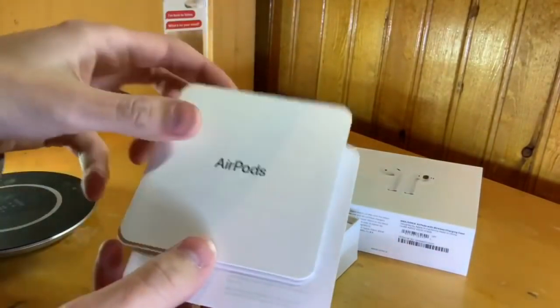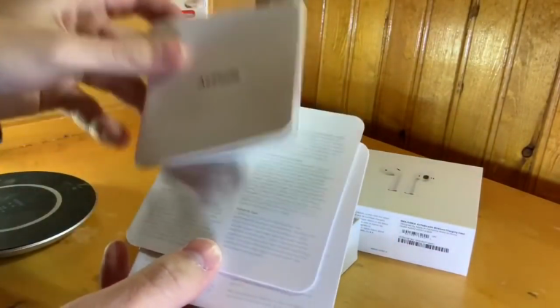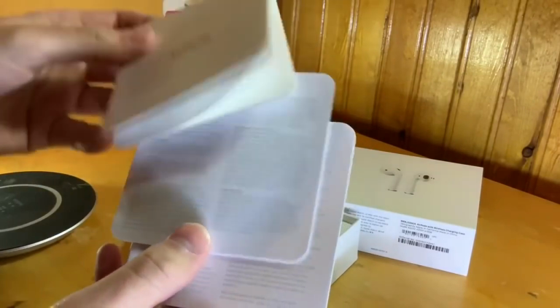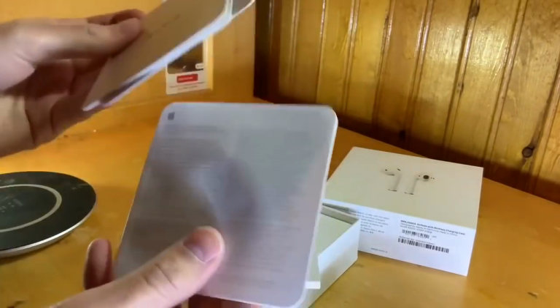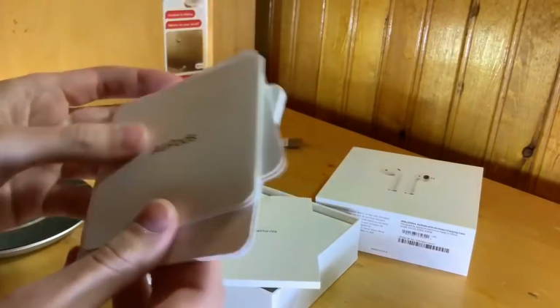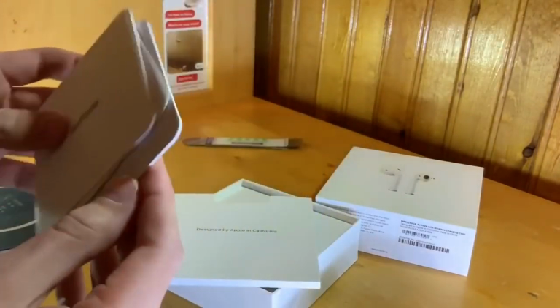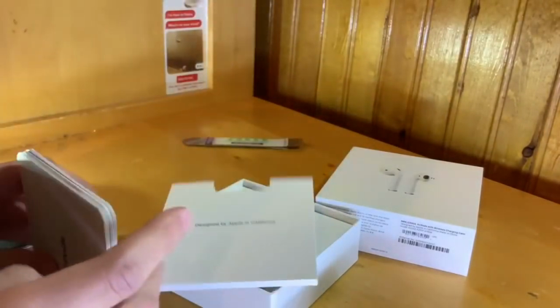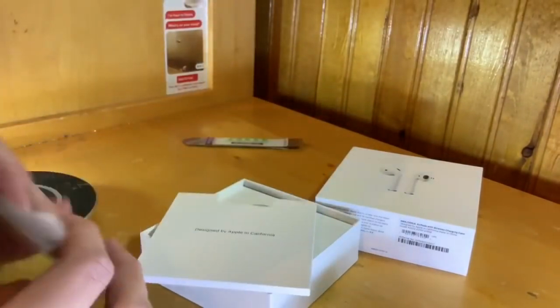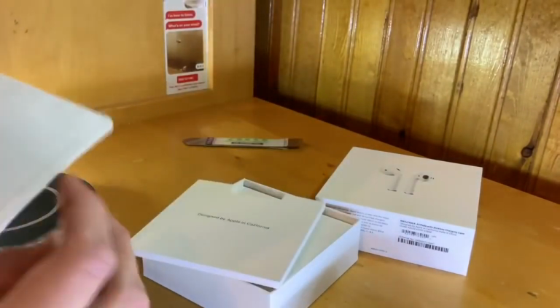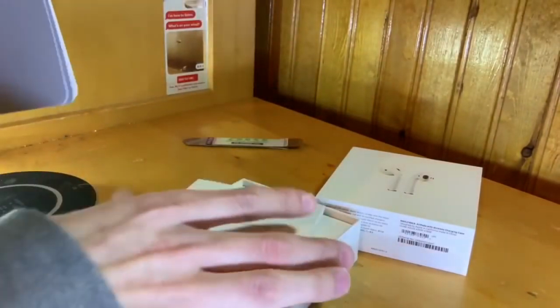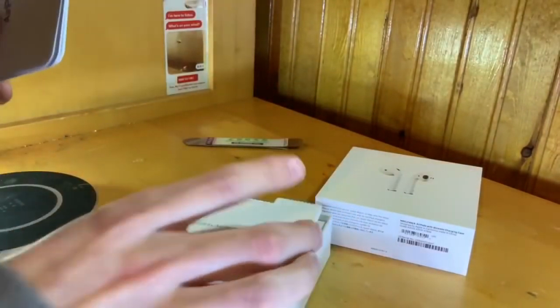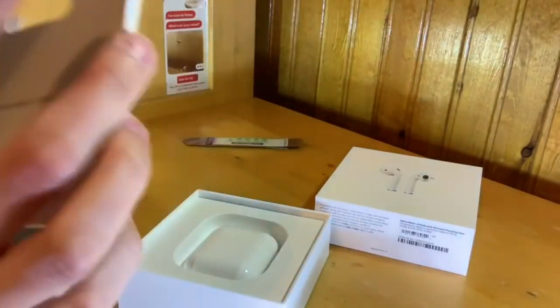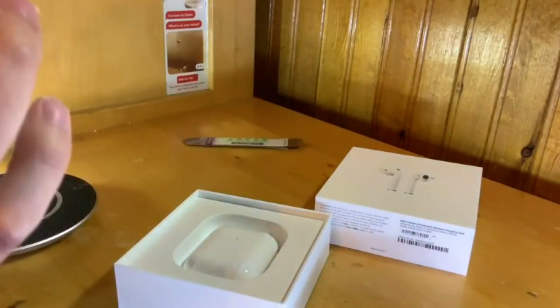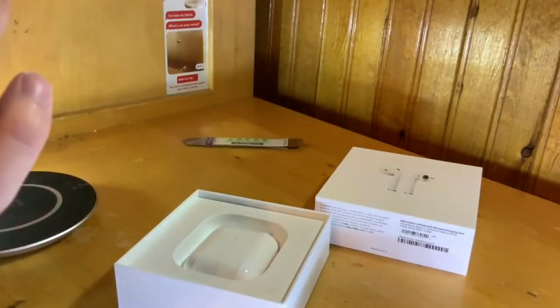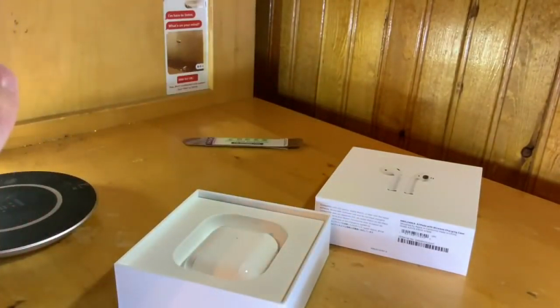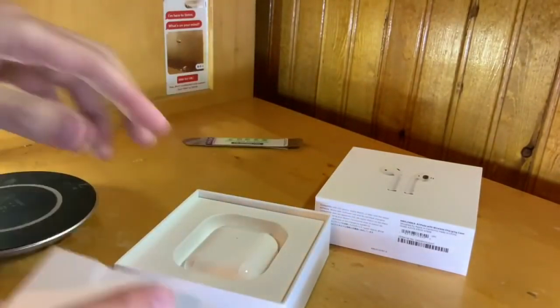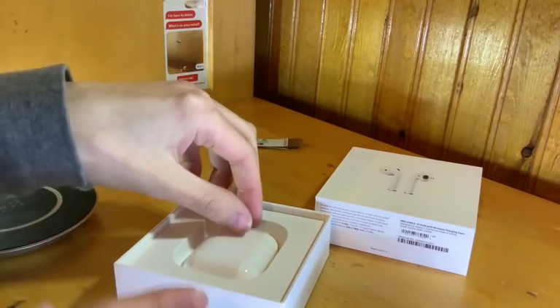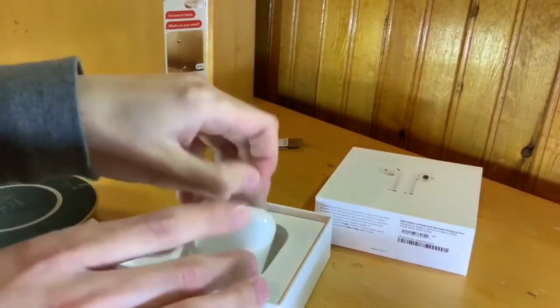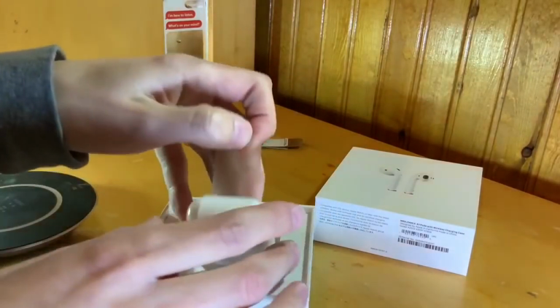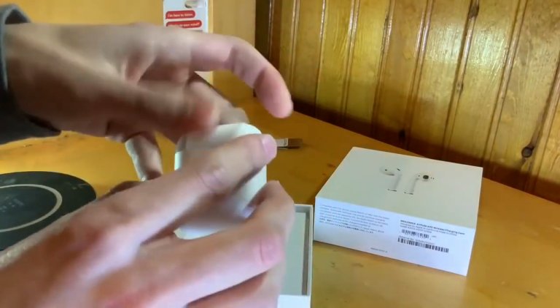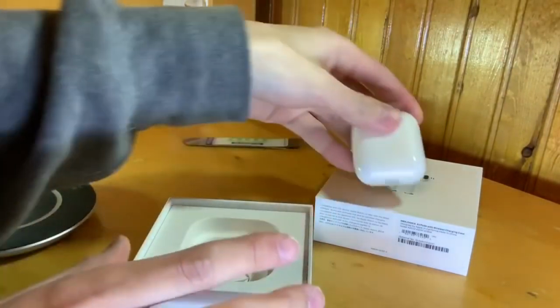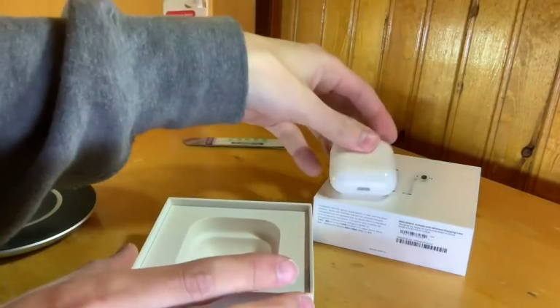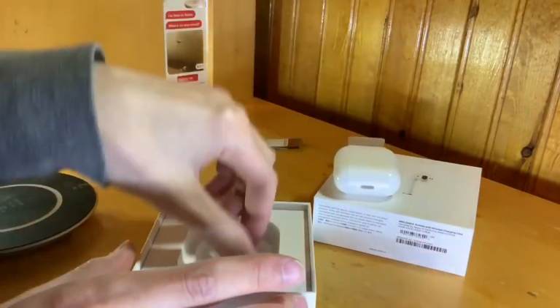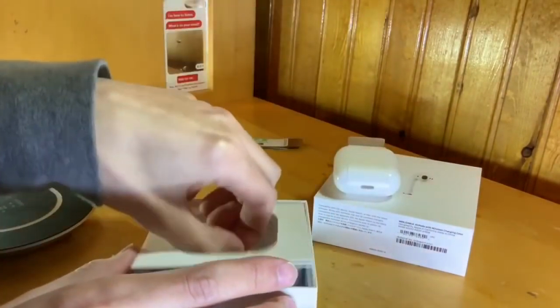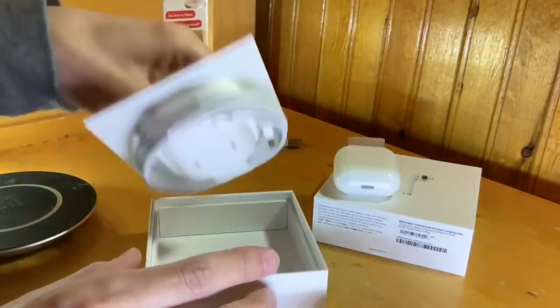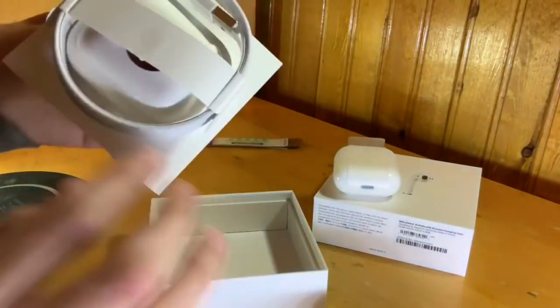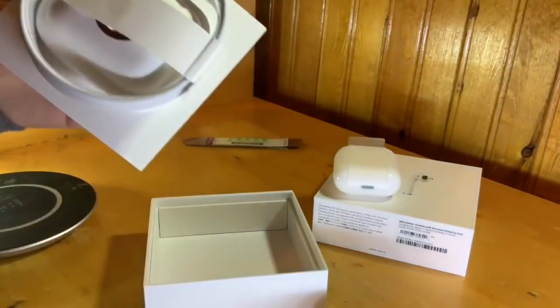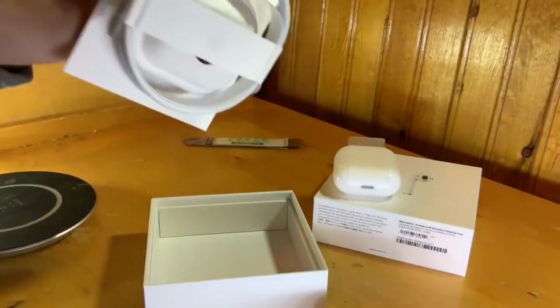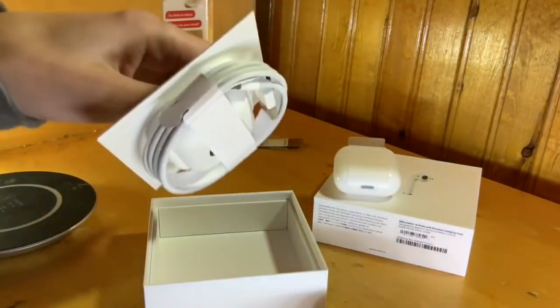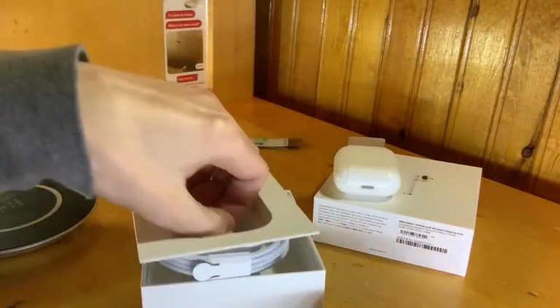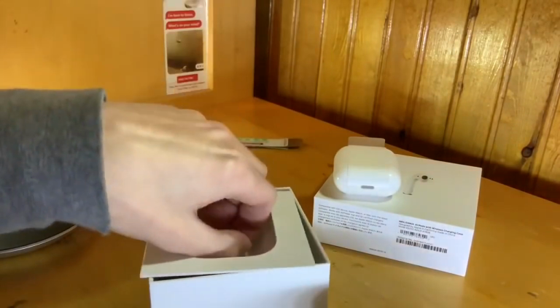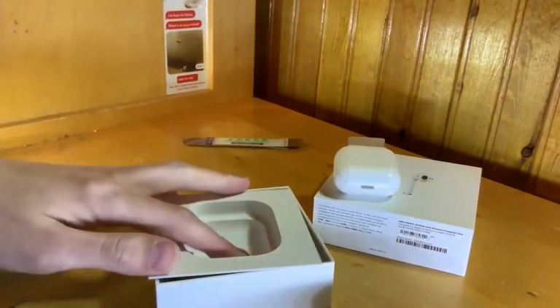Inside there are AirPods and then a bunch of warranty information like before. No Apple stickers still. And here are the new AirPods themselves, and under them we do get a new lightning cable as well.